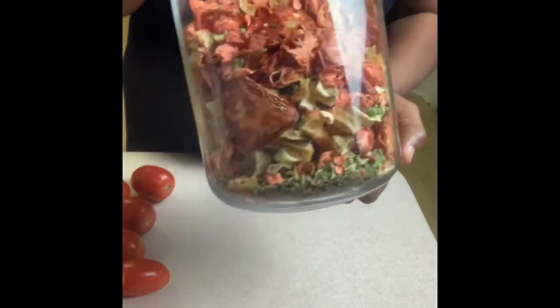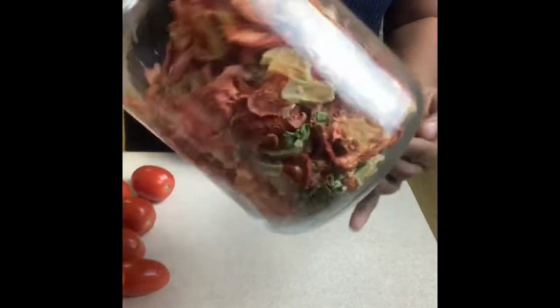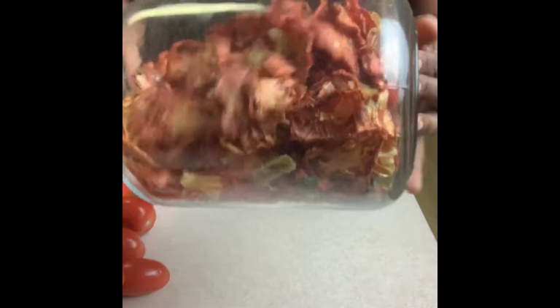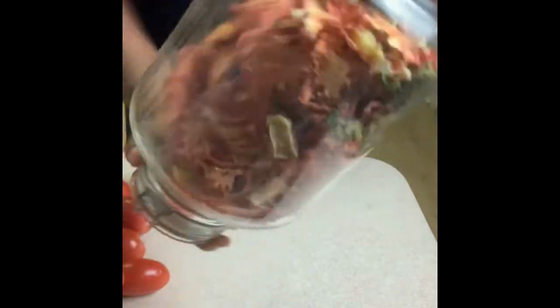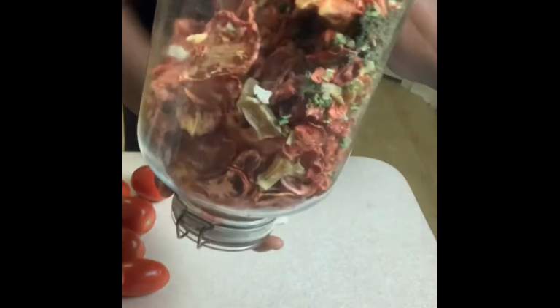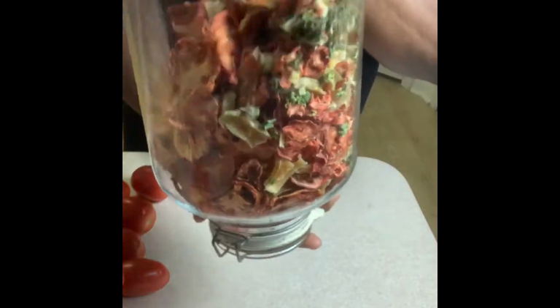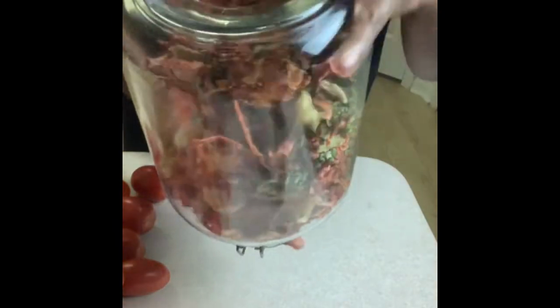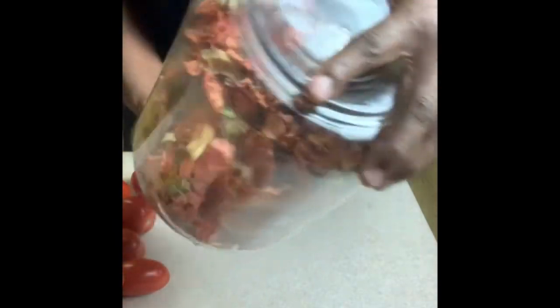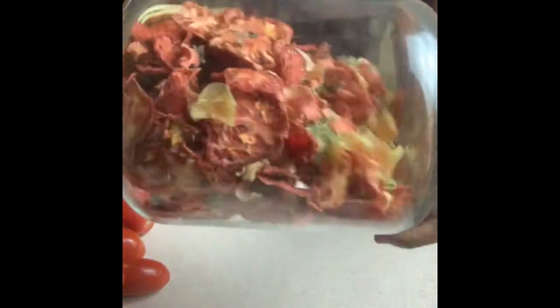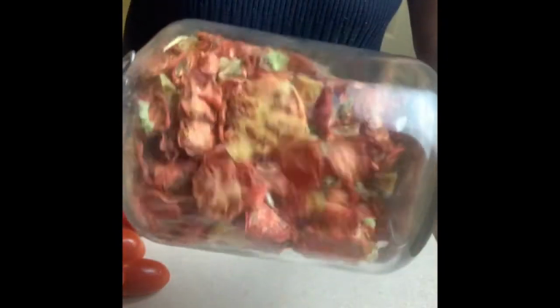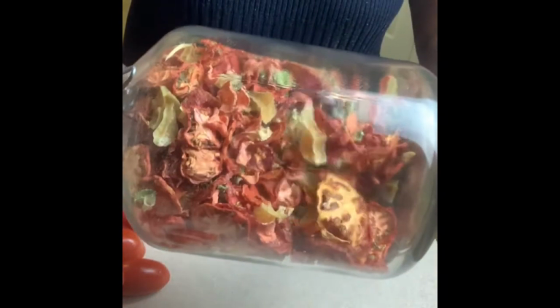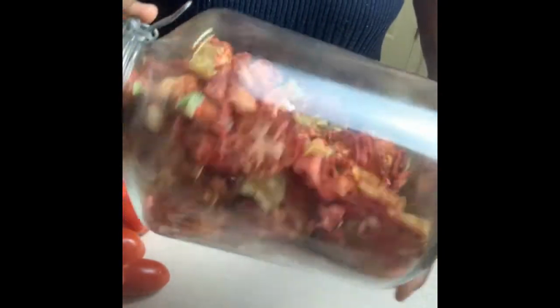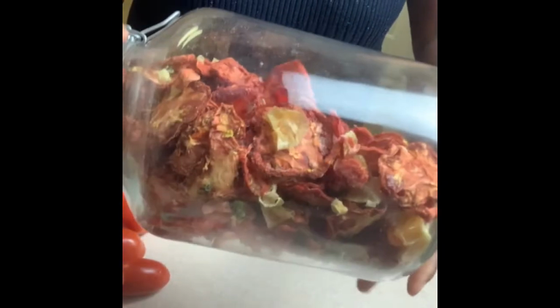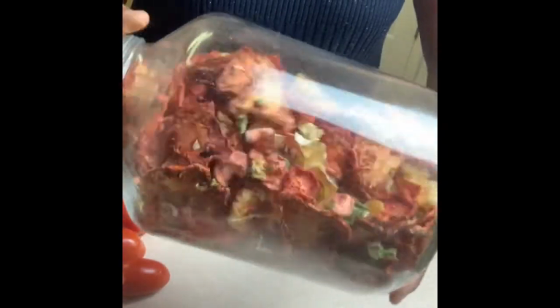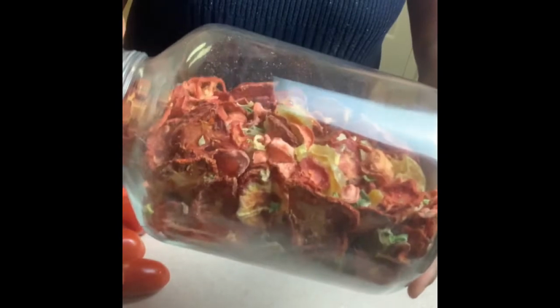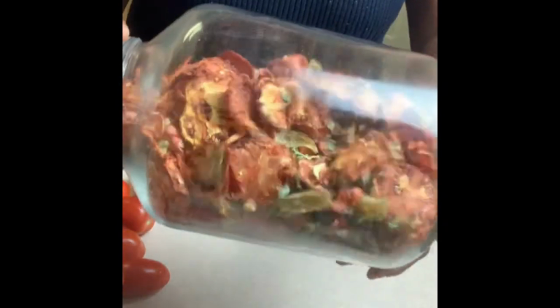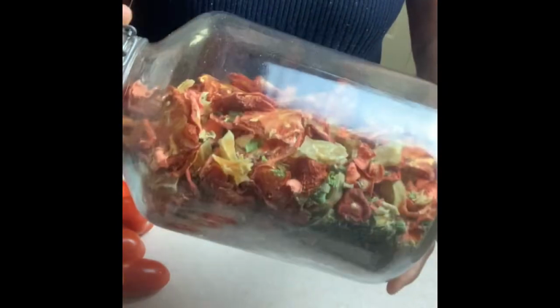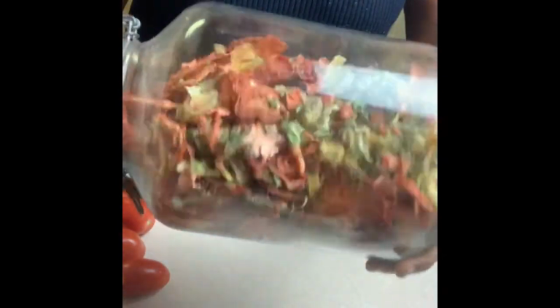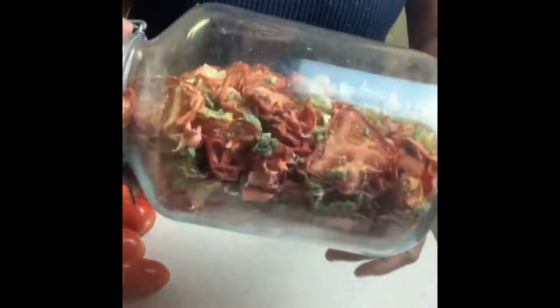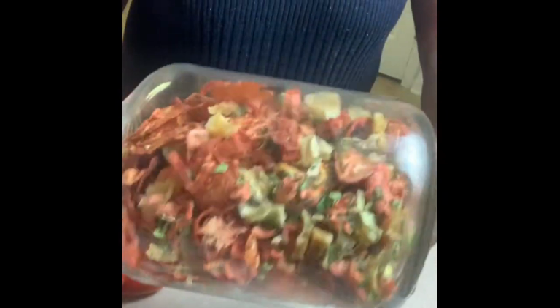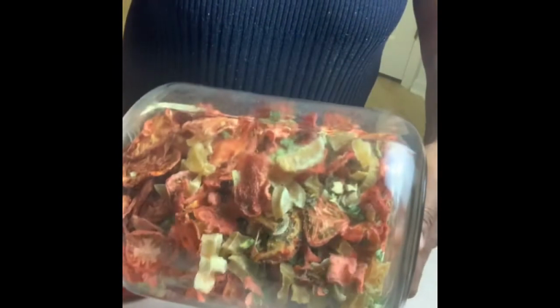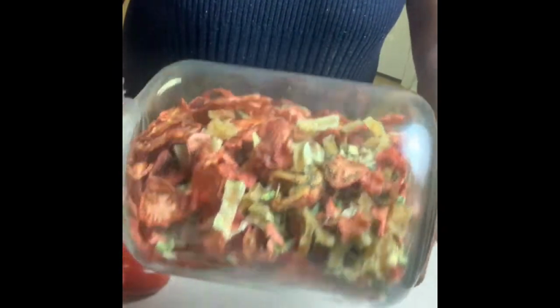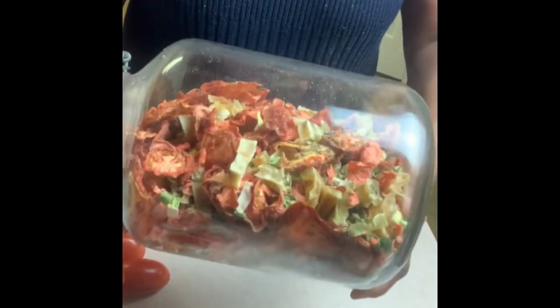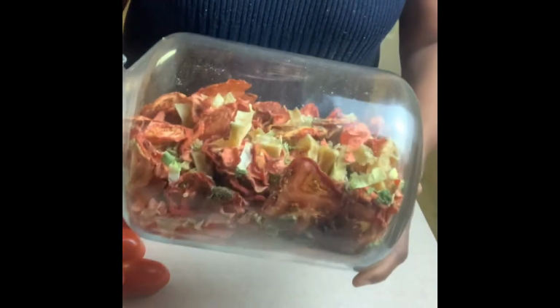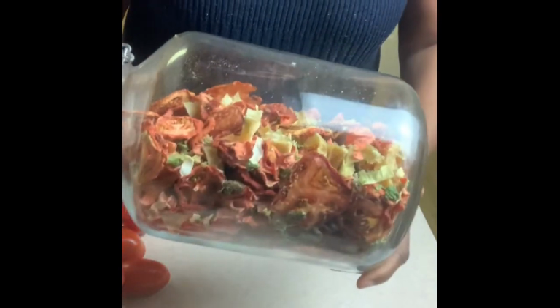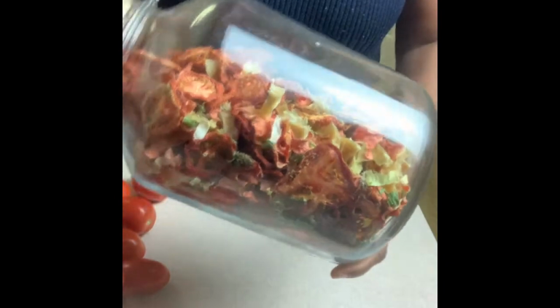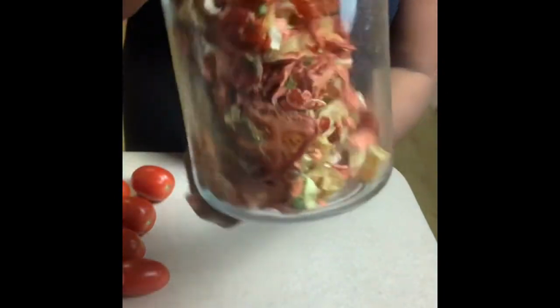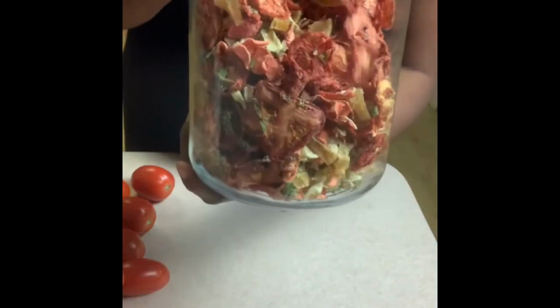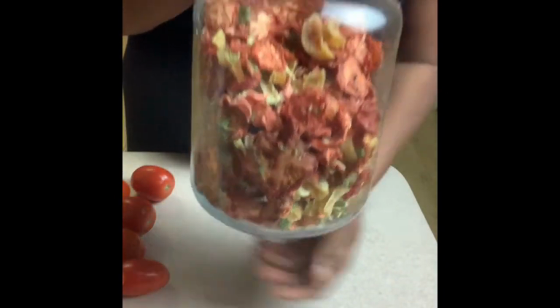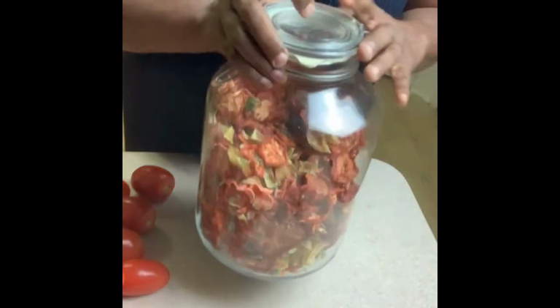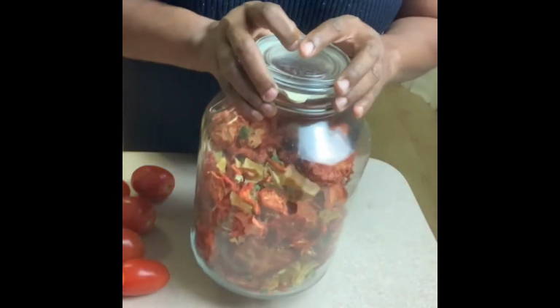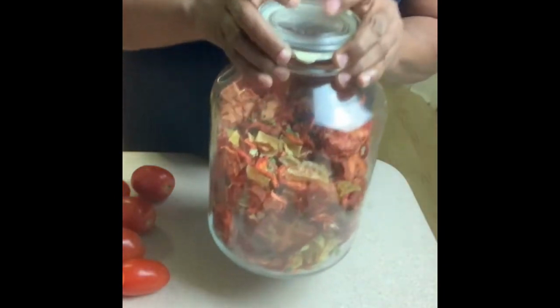I just want to share my collection of vegetables and herbs that I store in this container. Start one today — it's well worth it.